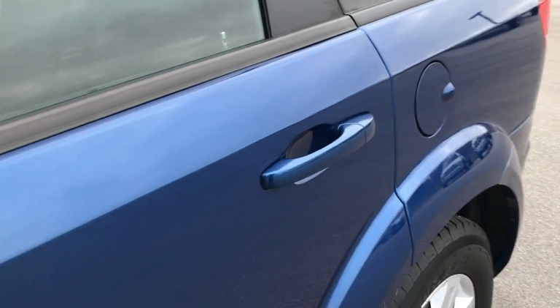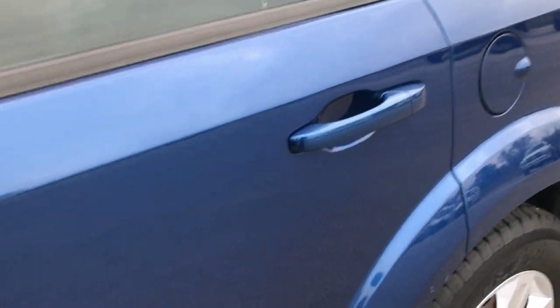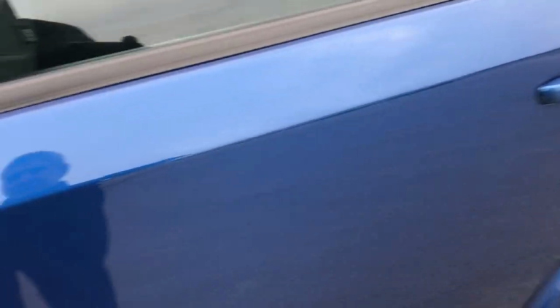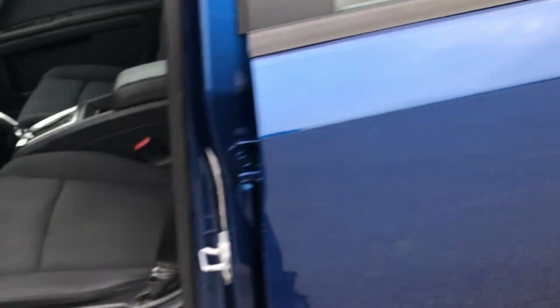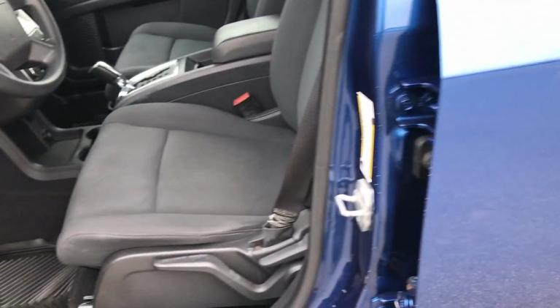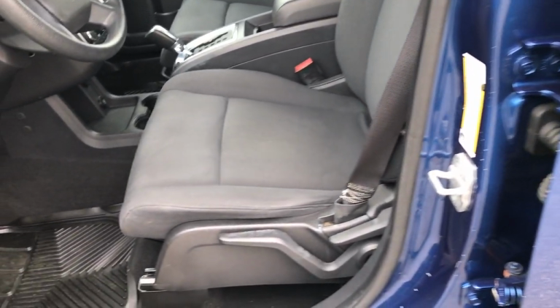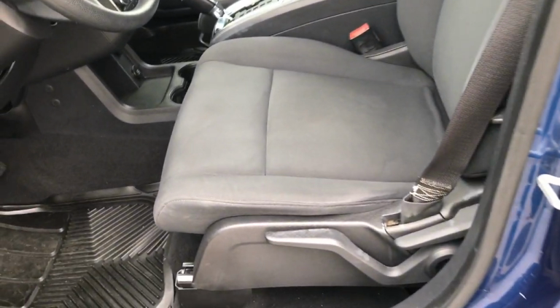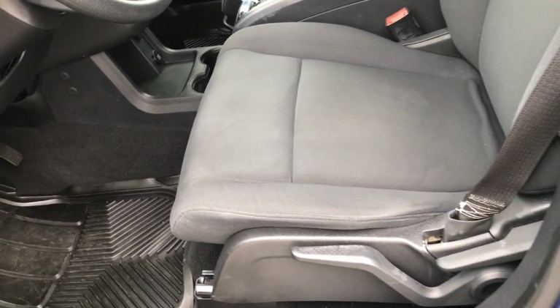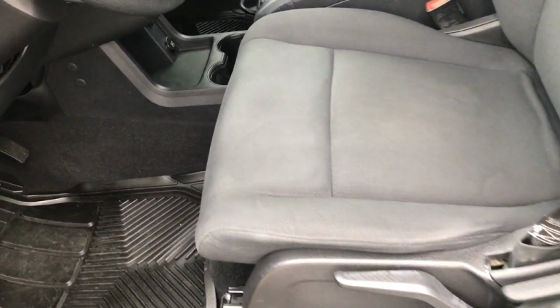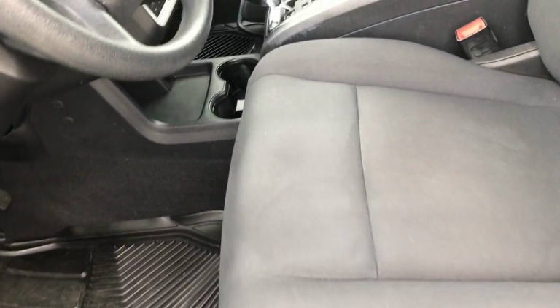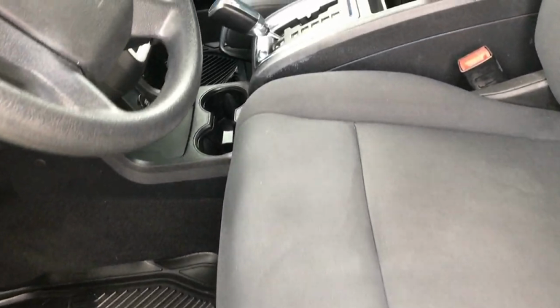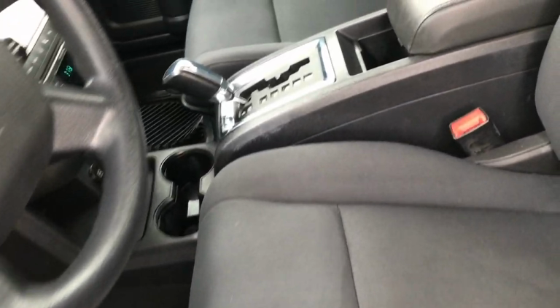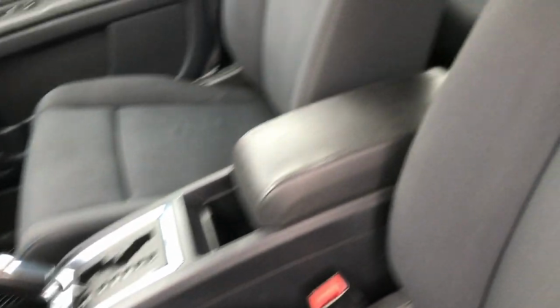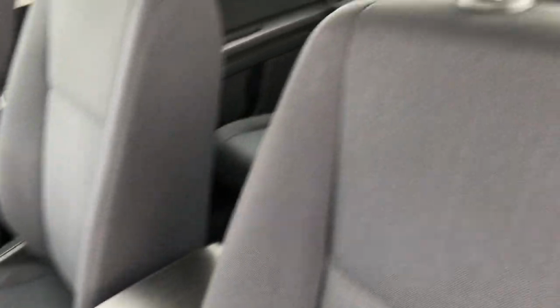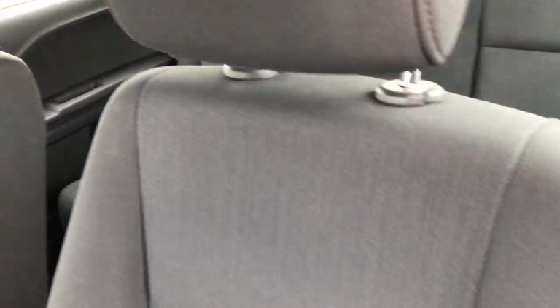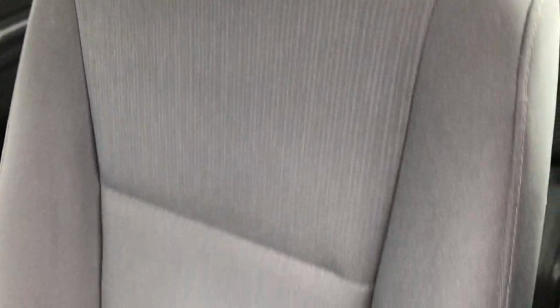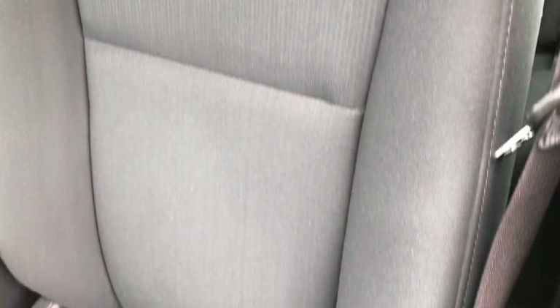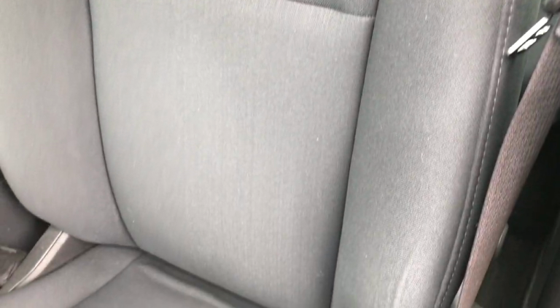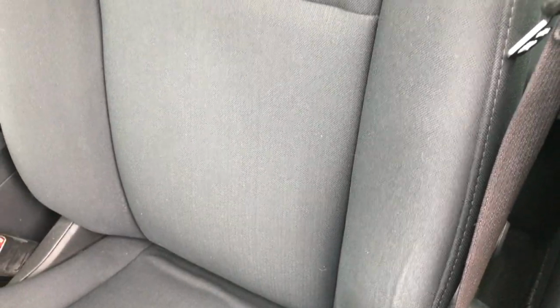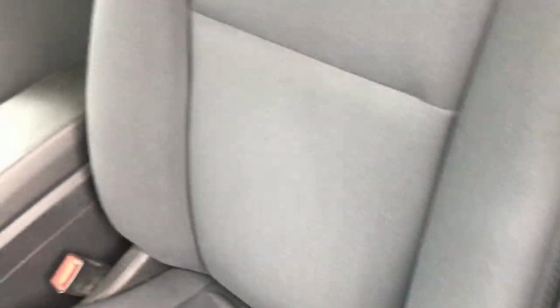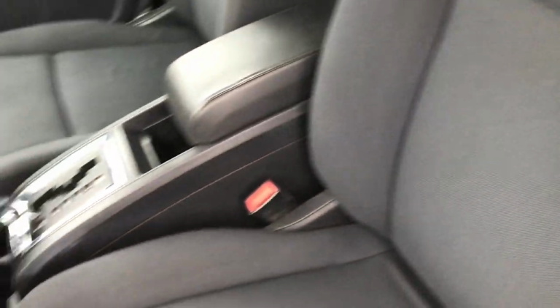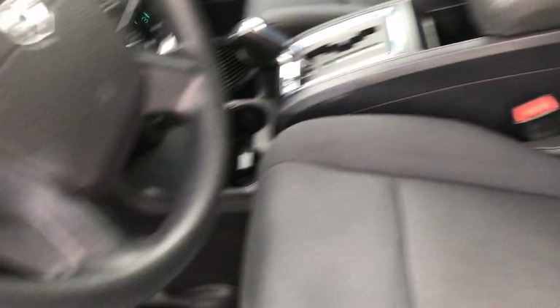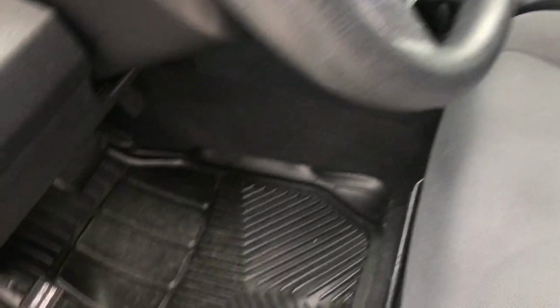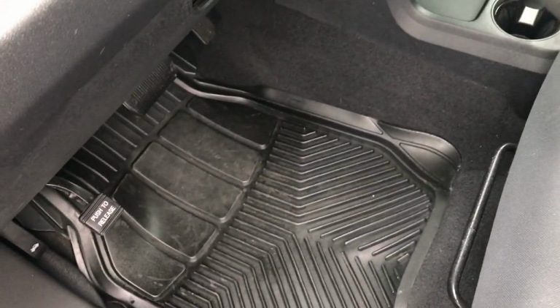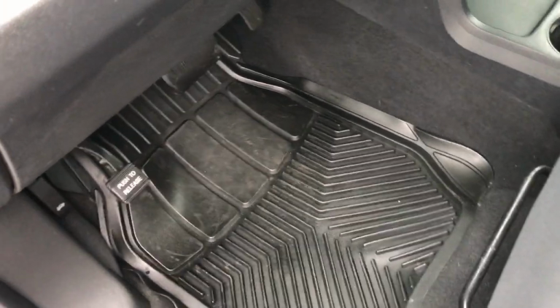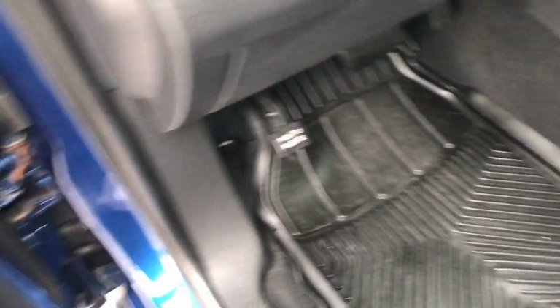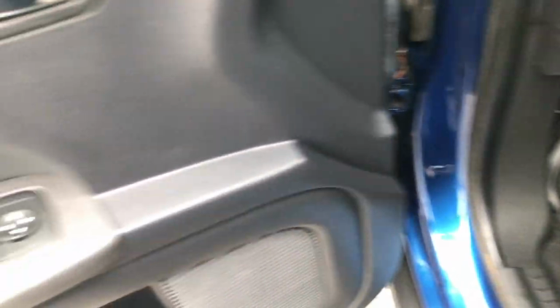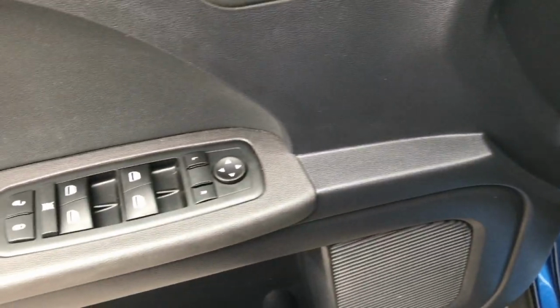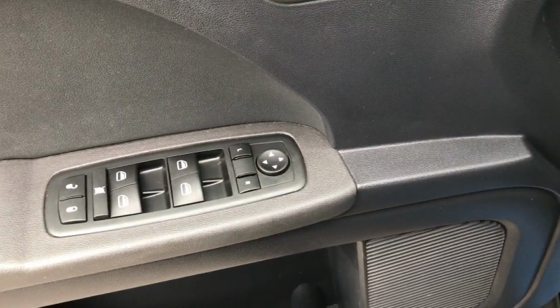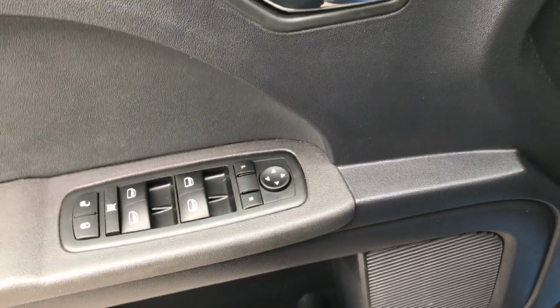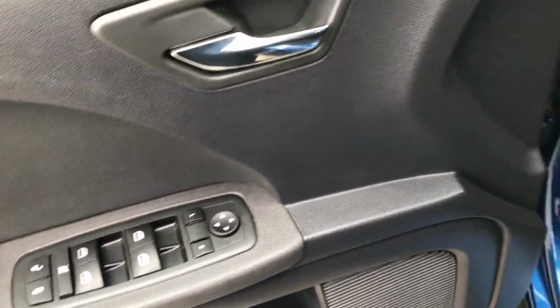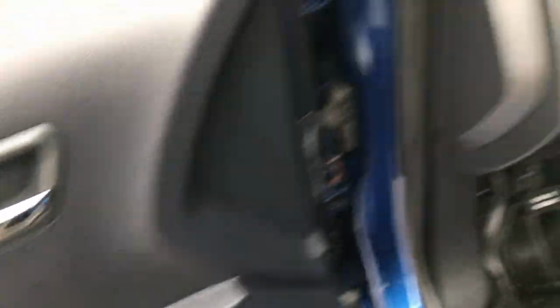Drove it over here, starts up, runs really nice. The SE package gives you the black cloth interior — there are no rips or tears on these seats, very nice condition. It does have a set of floor mats. Power windows, power locks and power mirrors.